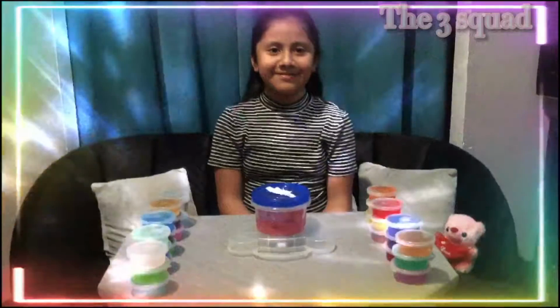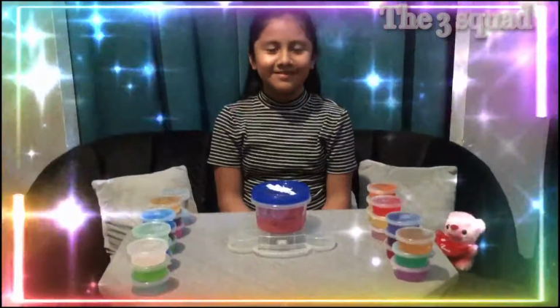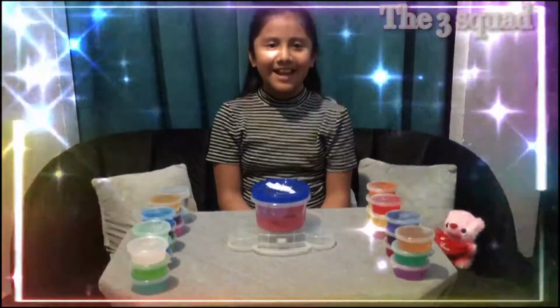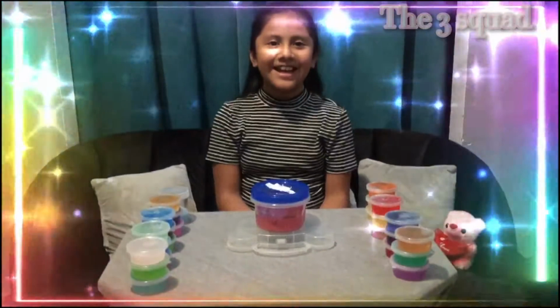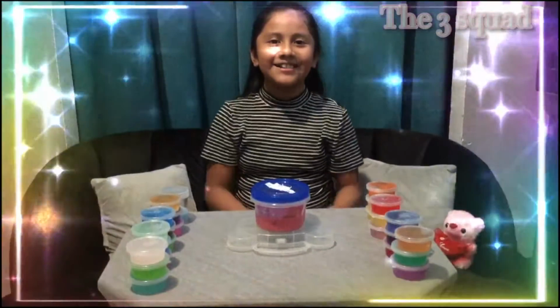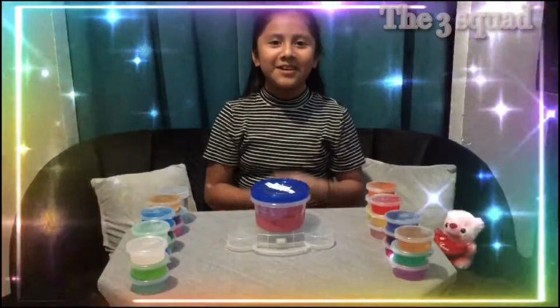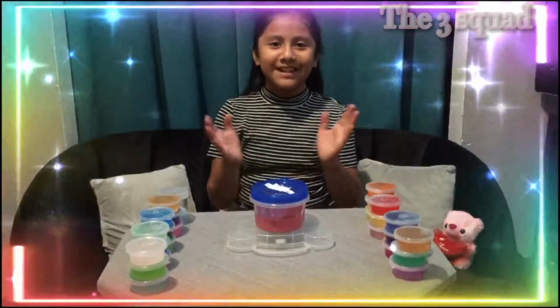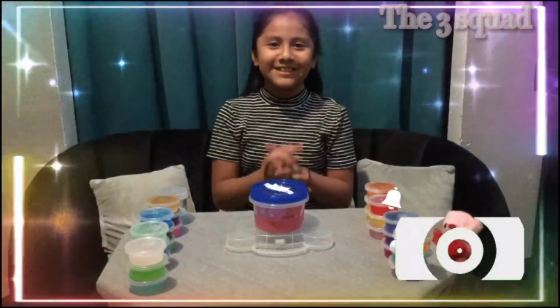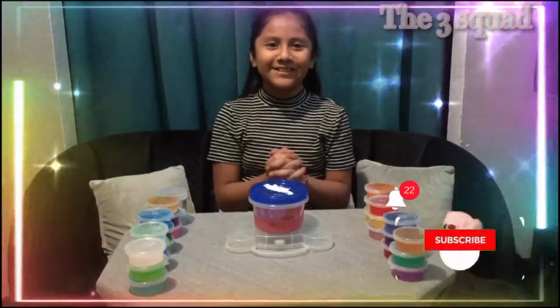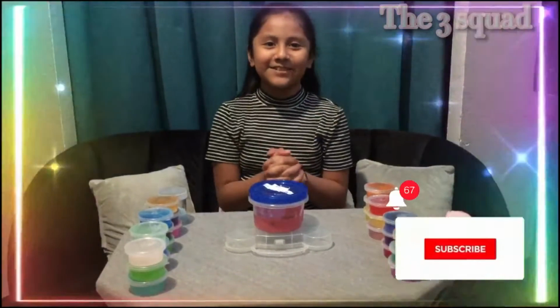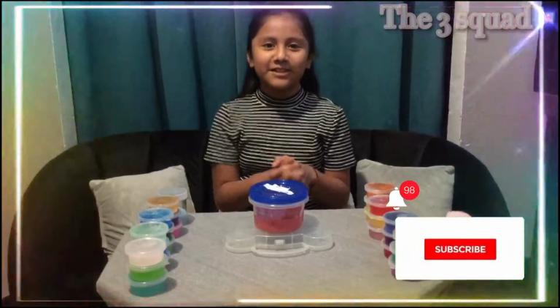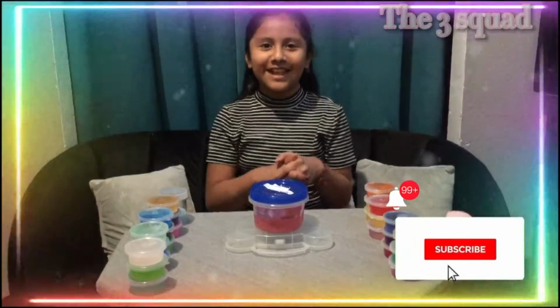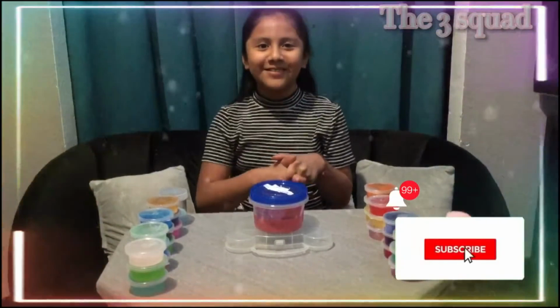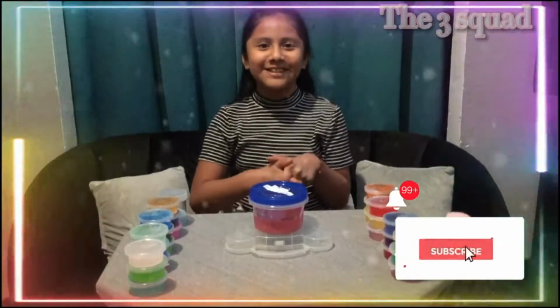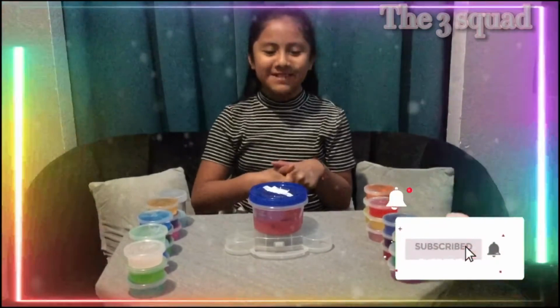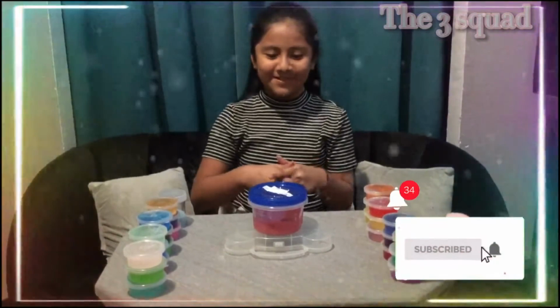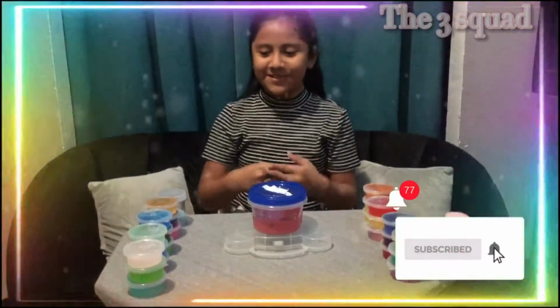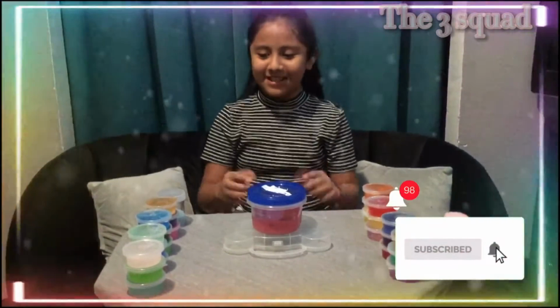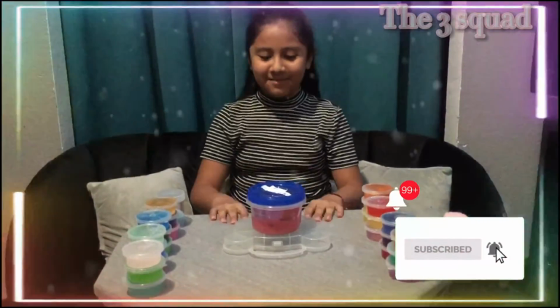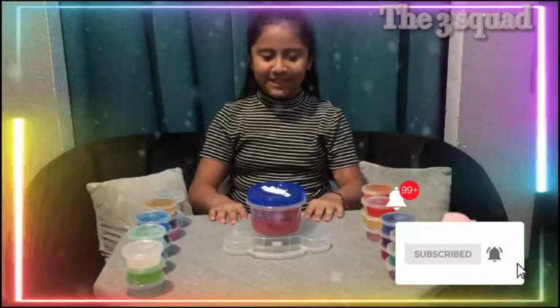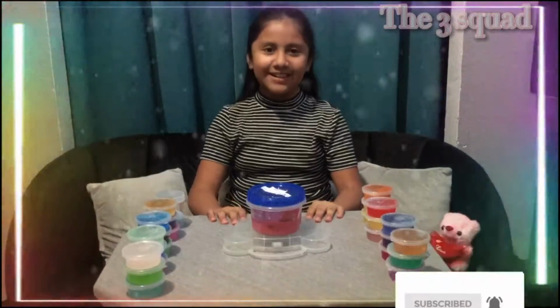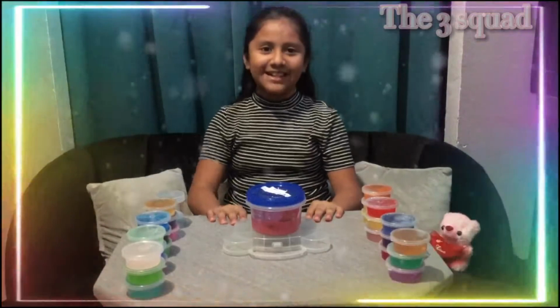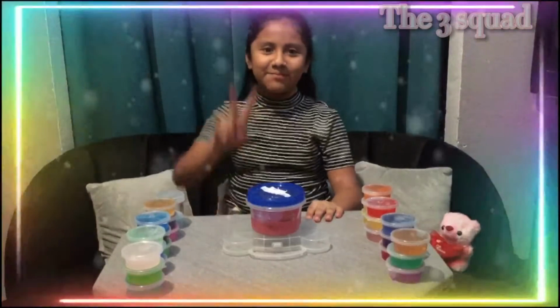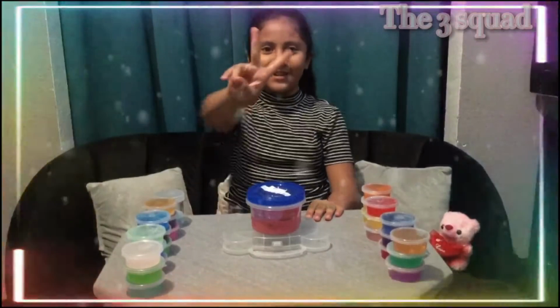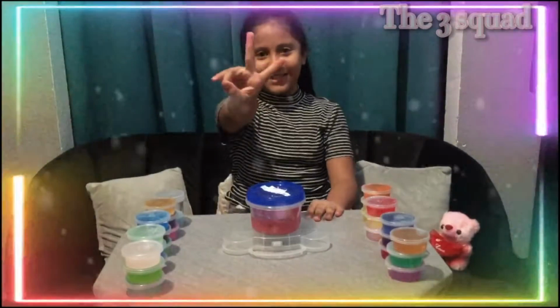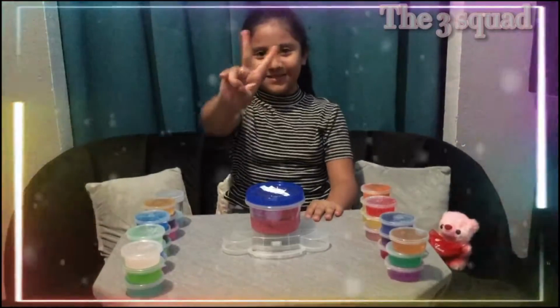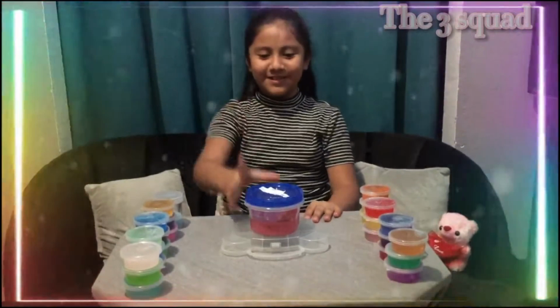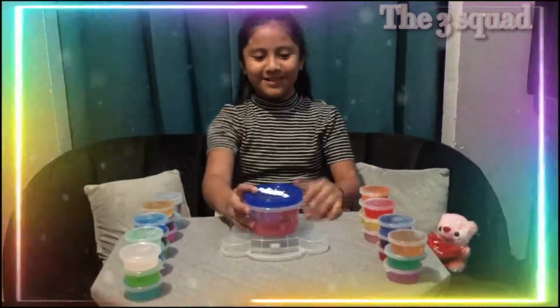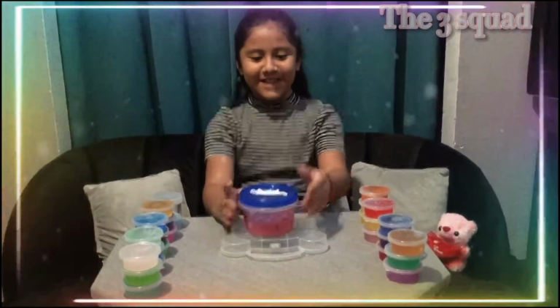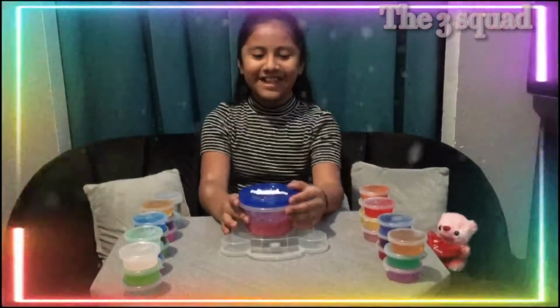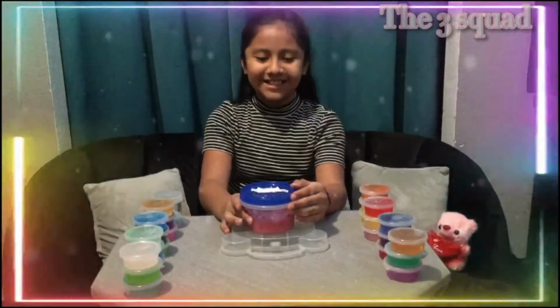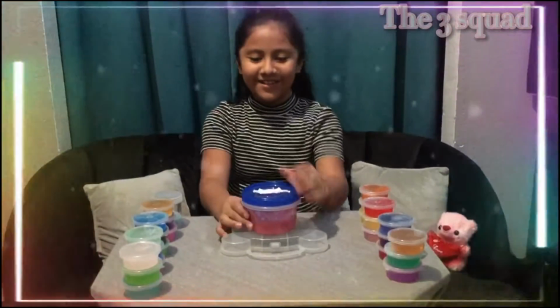Hey guys, welcome back to the 3Squad. Today I'm going to be showing you guys my slime collection part 2. So let's get started.